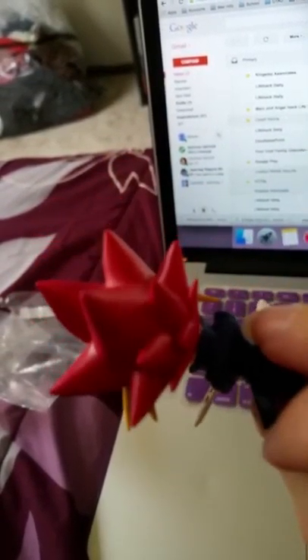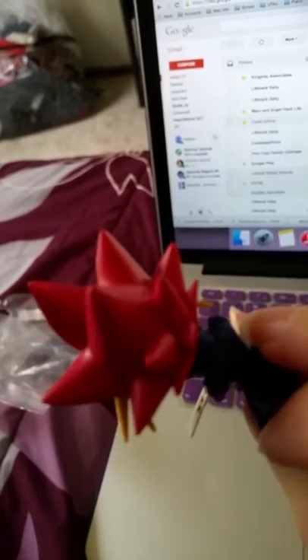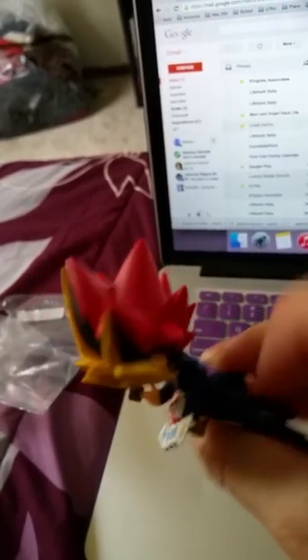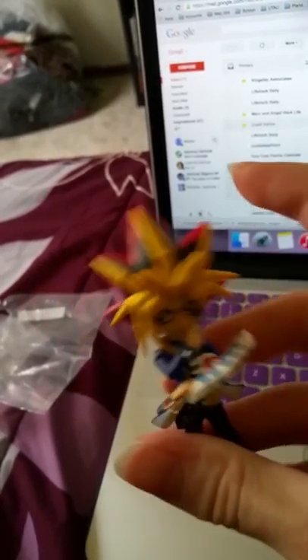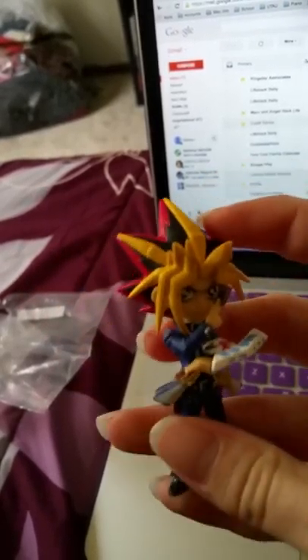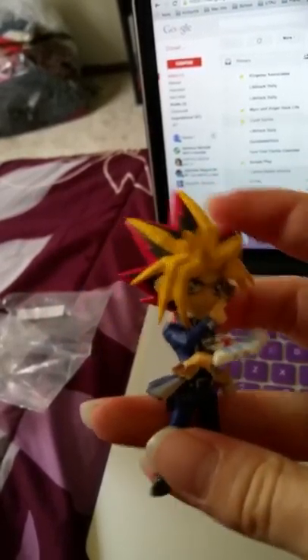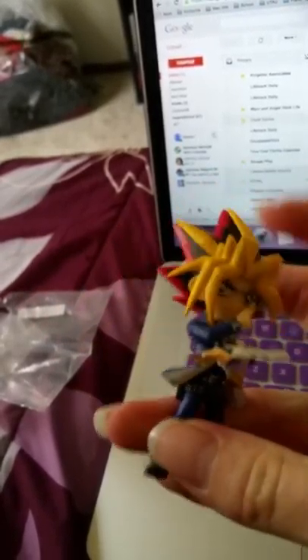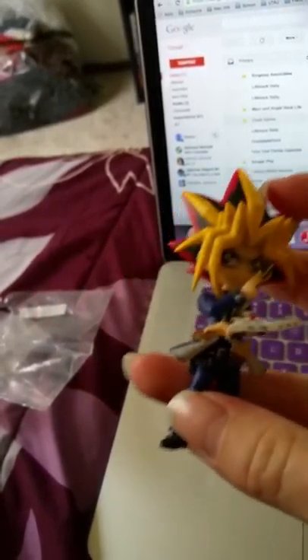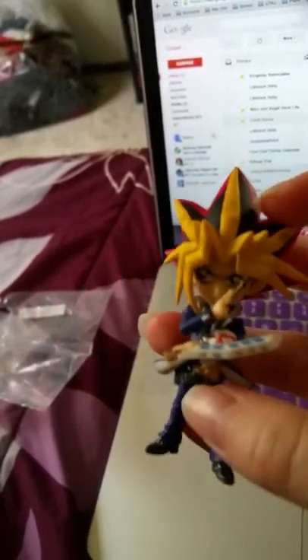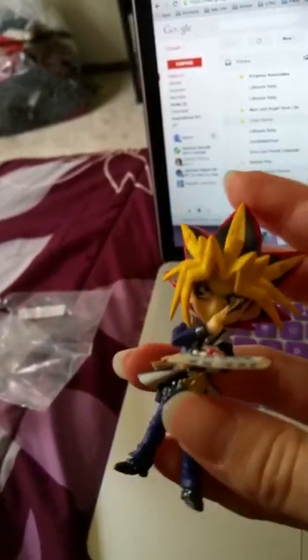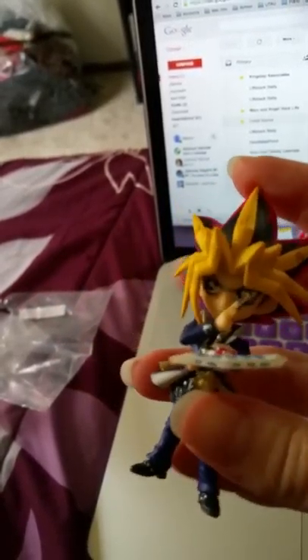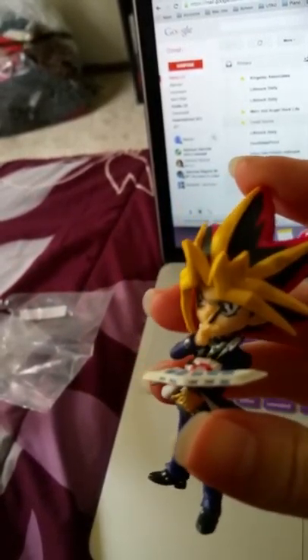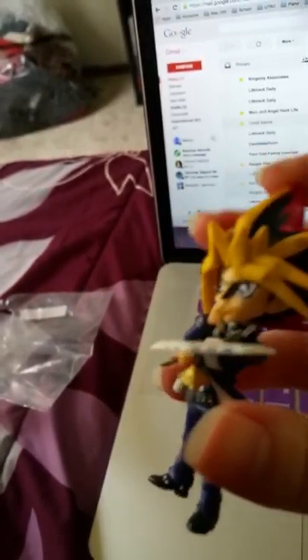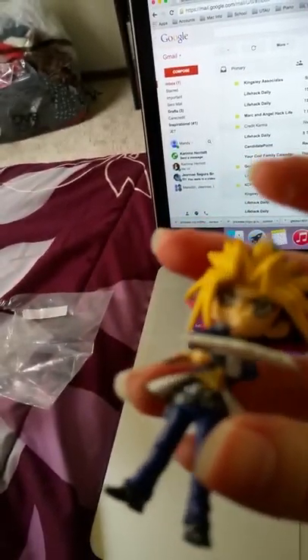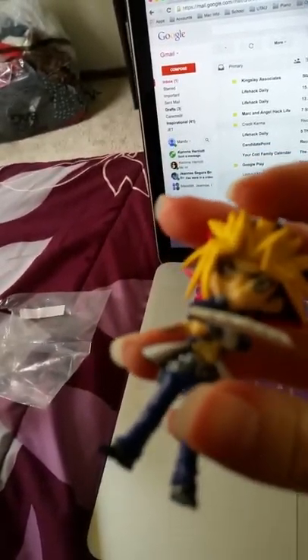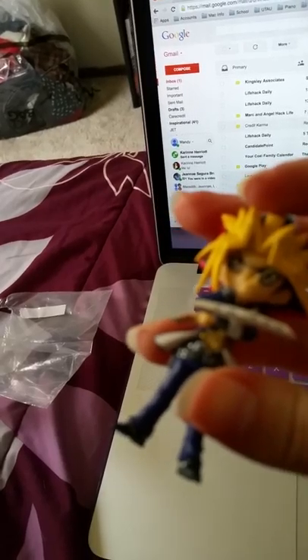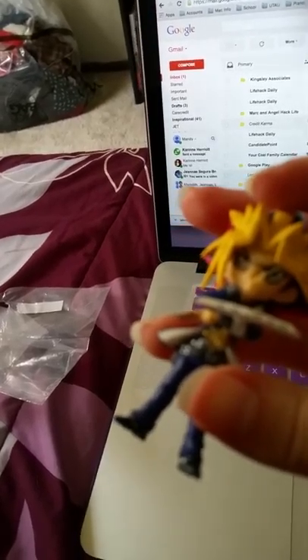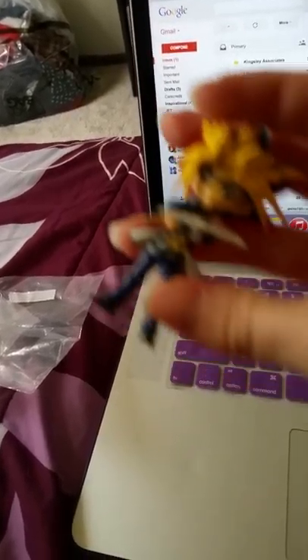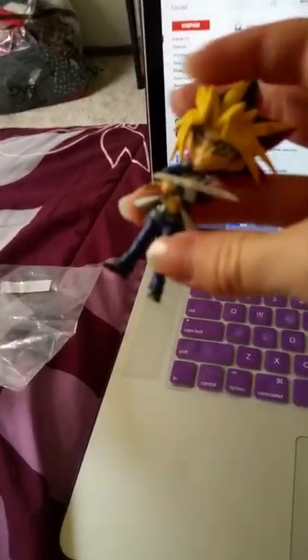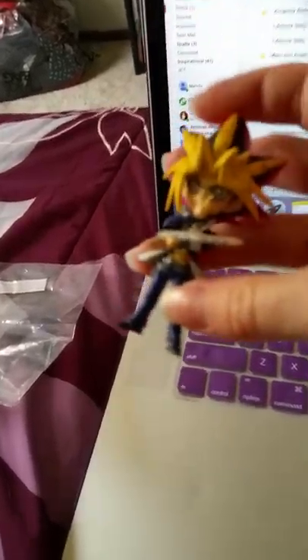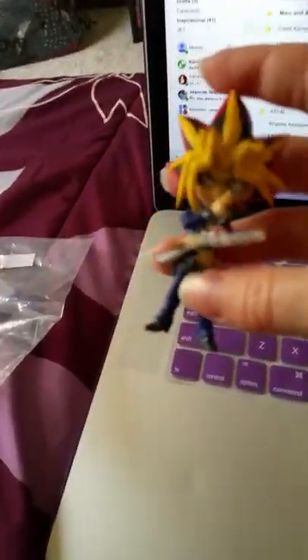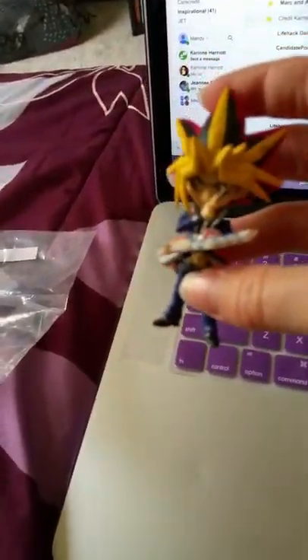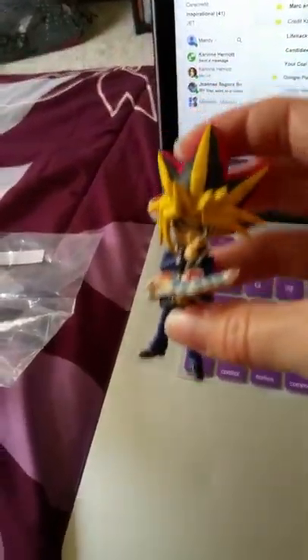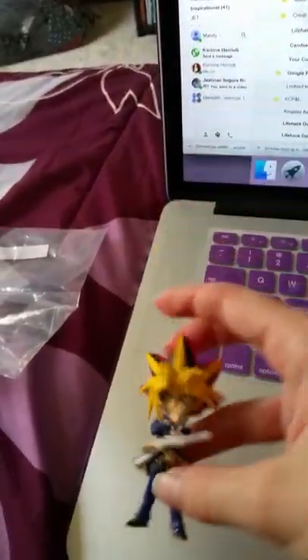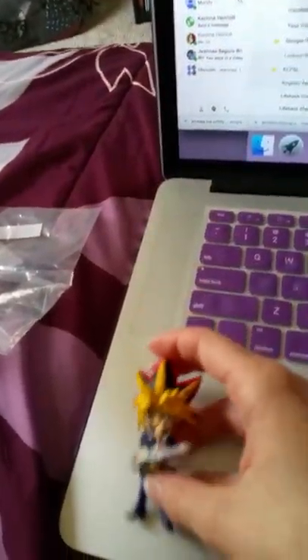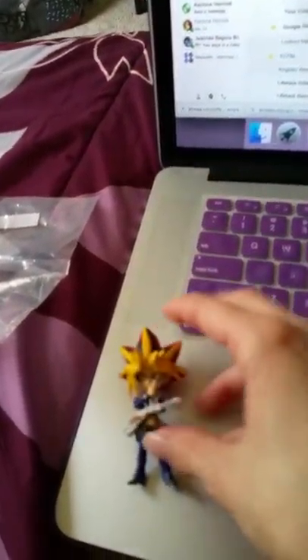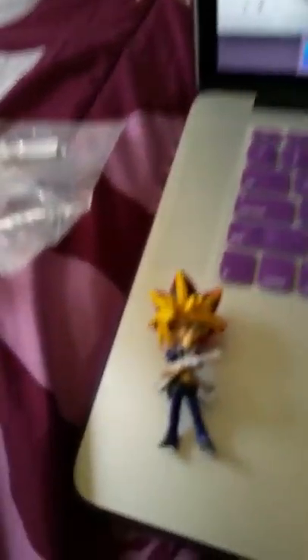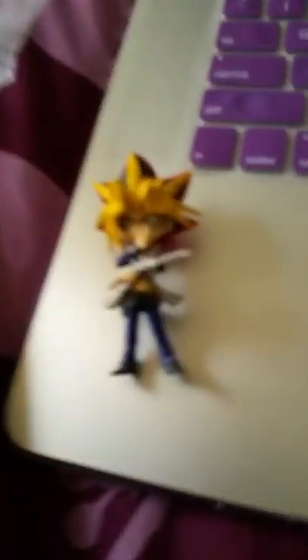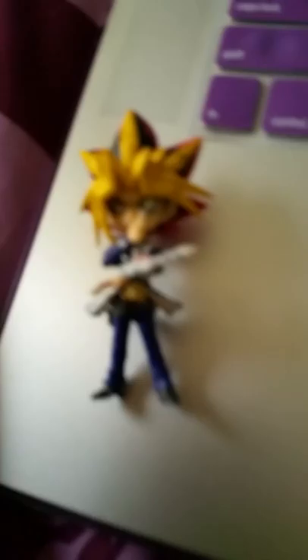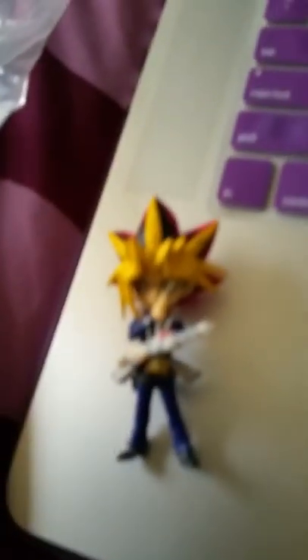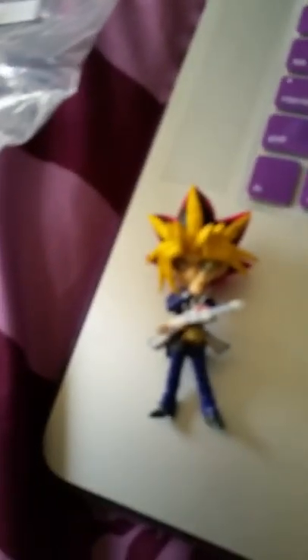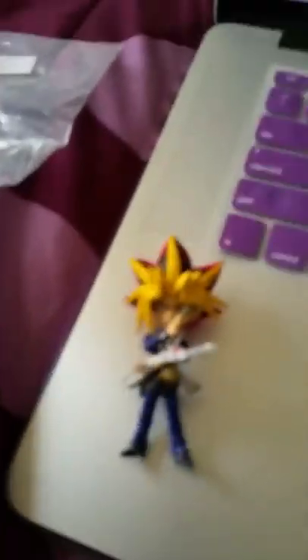The detail on him is amazing. For a little figure, he's really, really, really, really detailed.